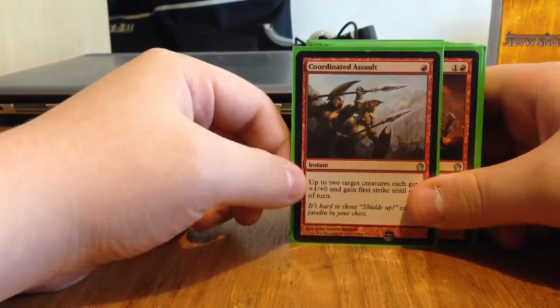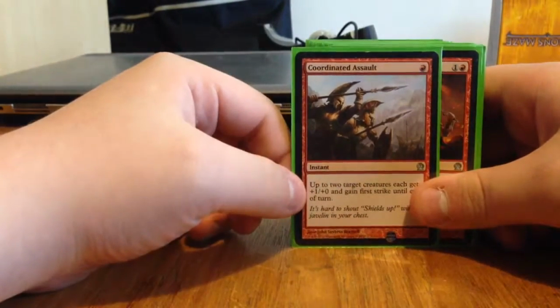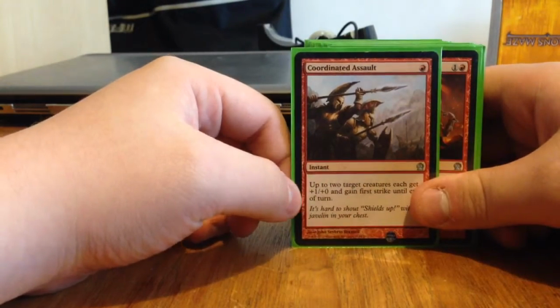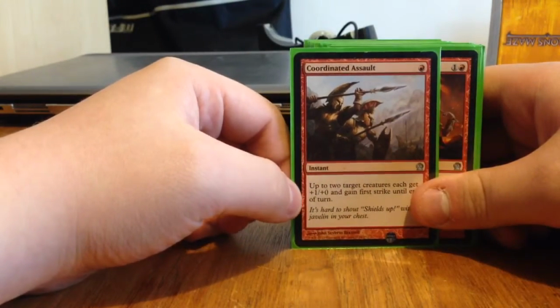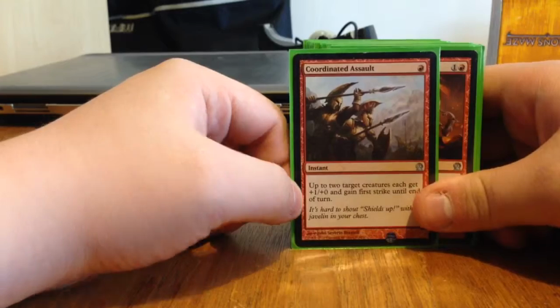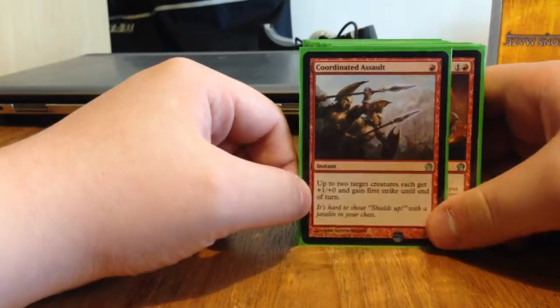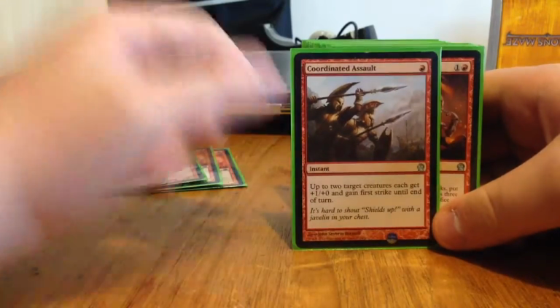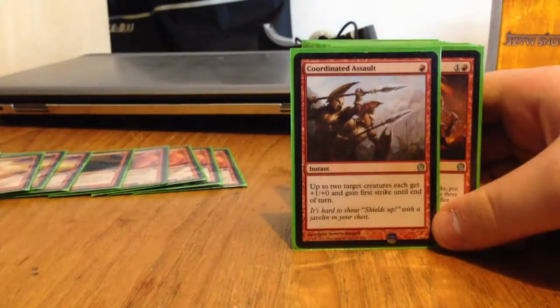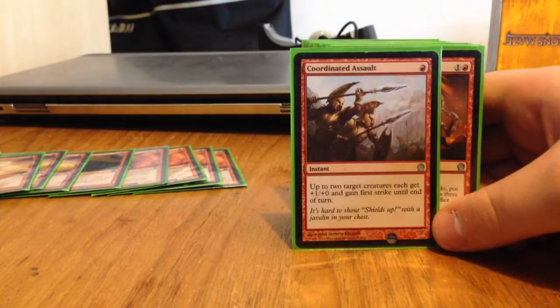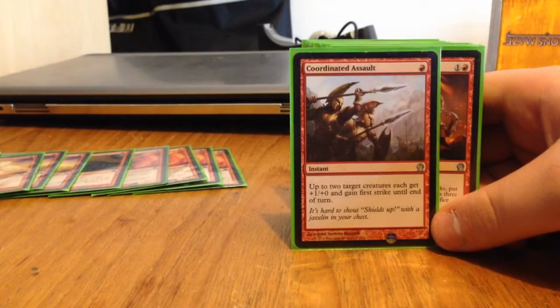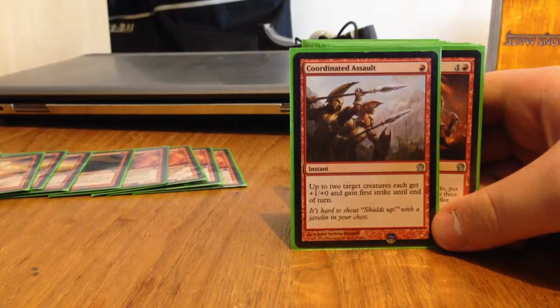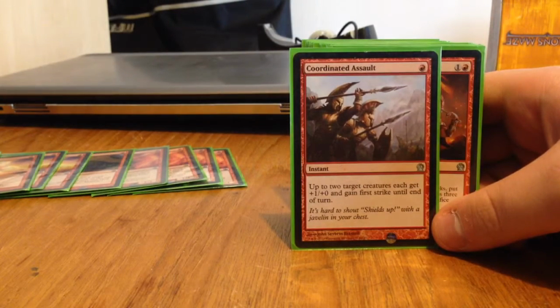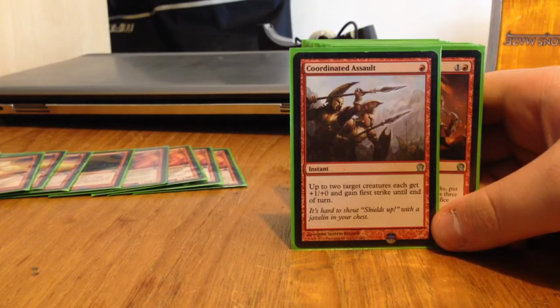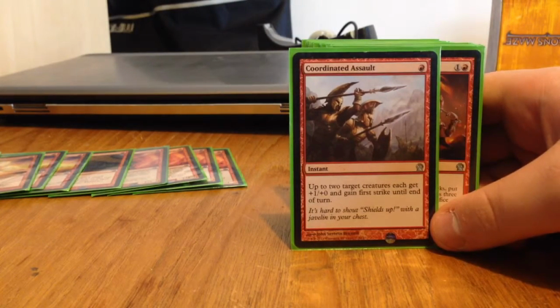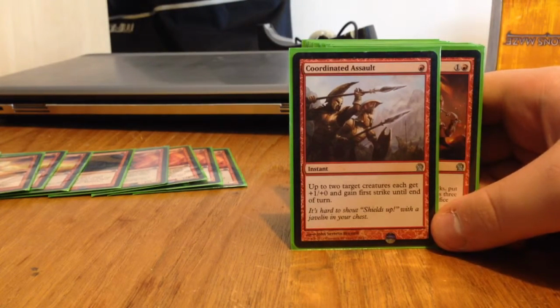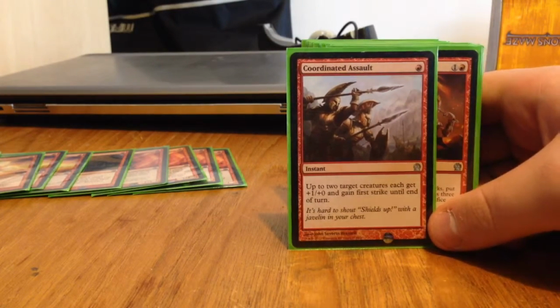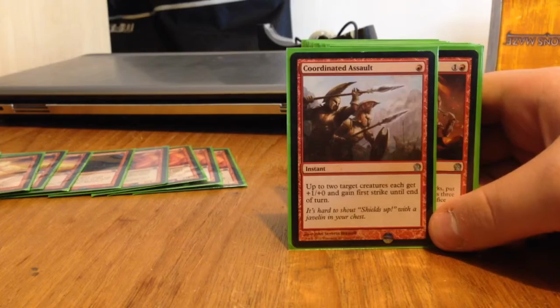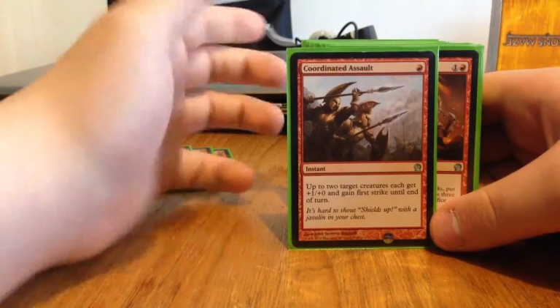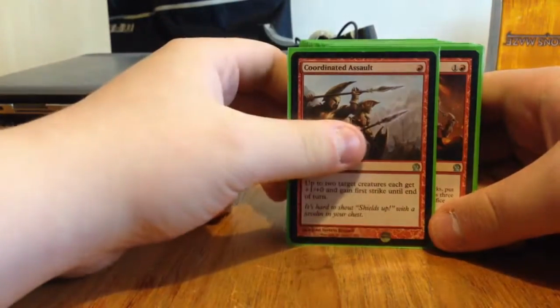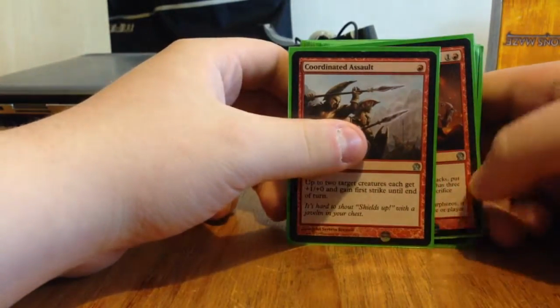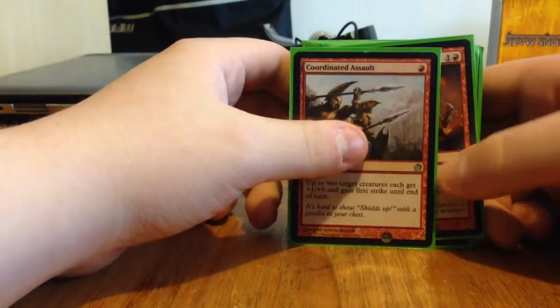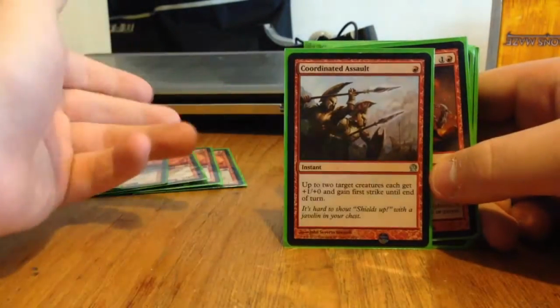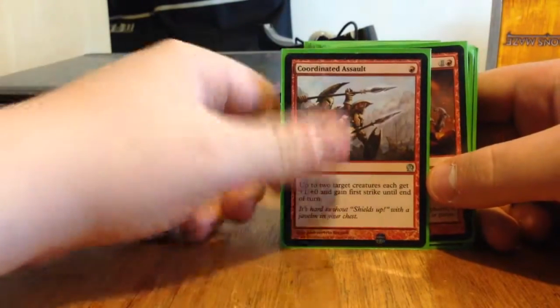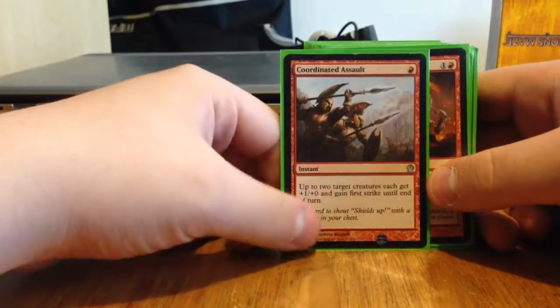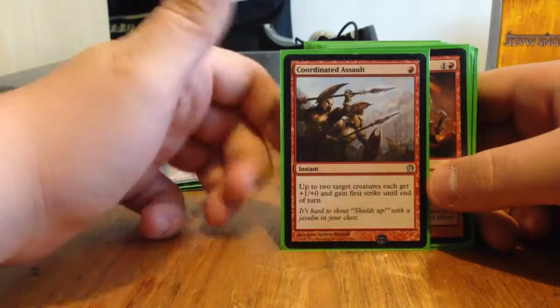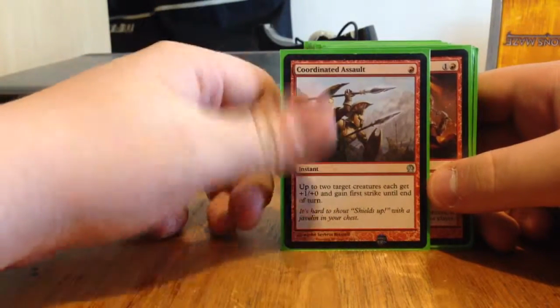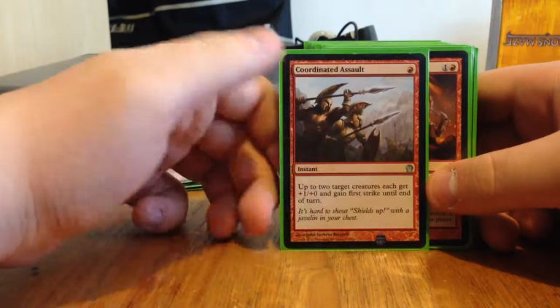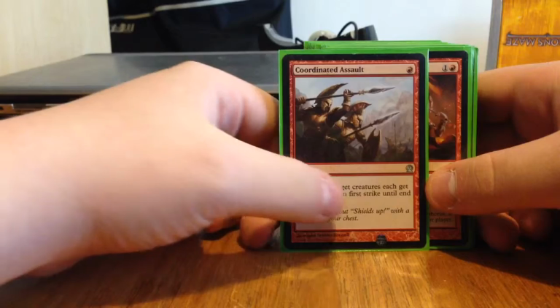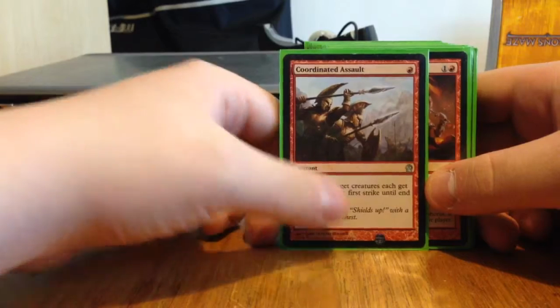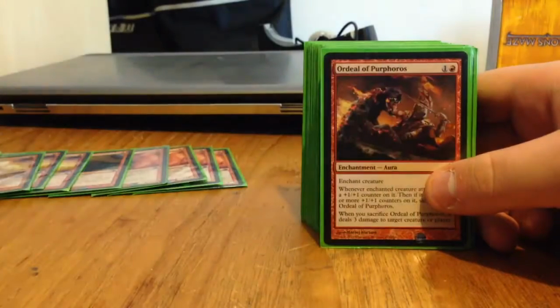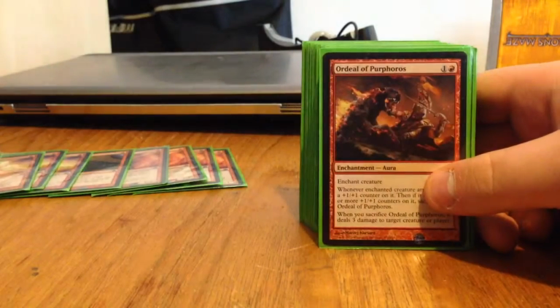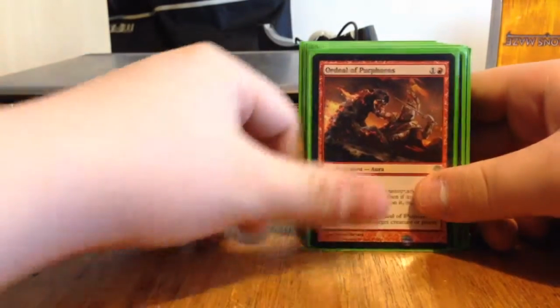We've got Coordinated Assault. It's a one-drop instant — up to two target creatures each get plus 1, plus 0 and First Strike until end of turn. Again, a pretty nasty combat trick, and it triggers Heroic on up to two creatures. That's pretty nice.